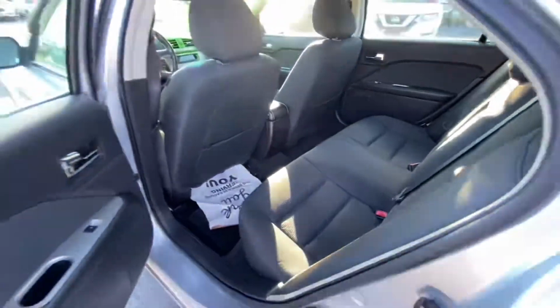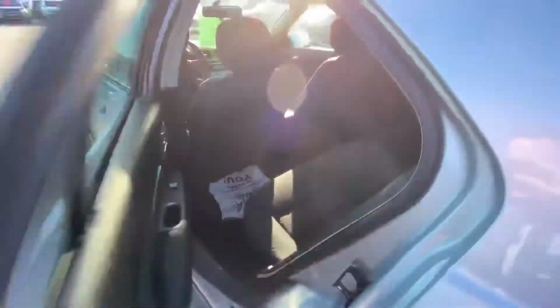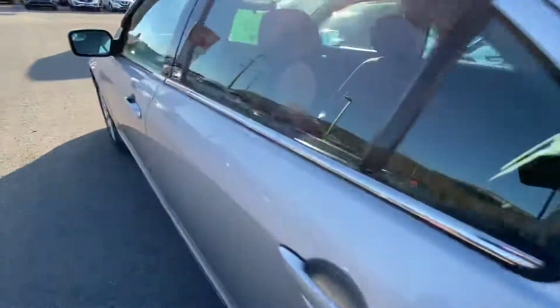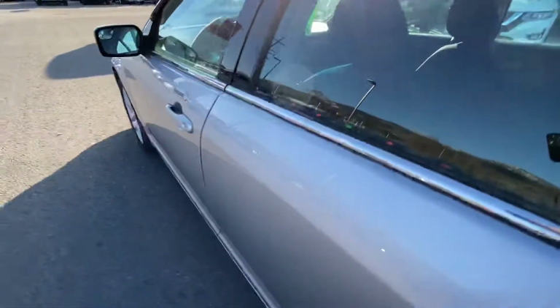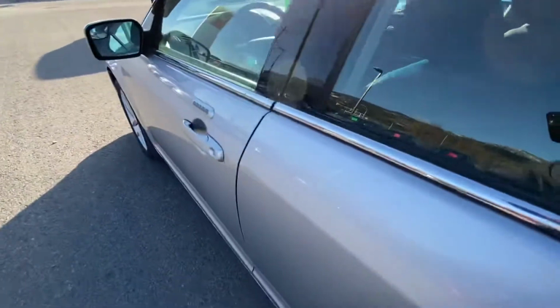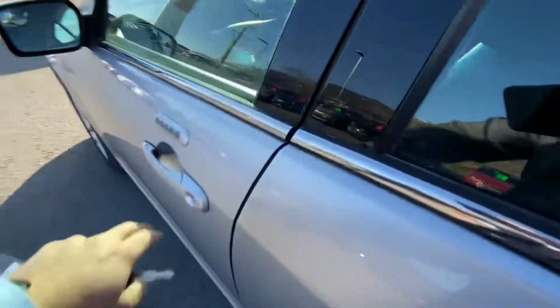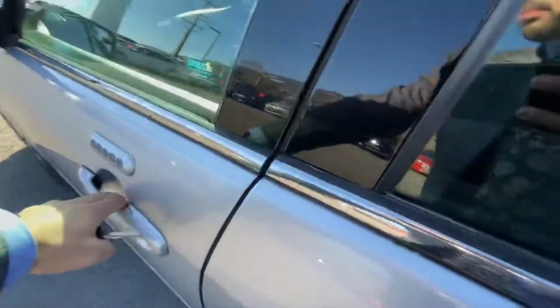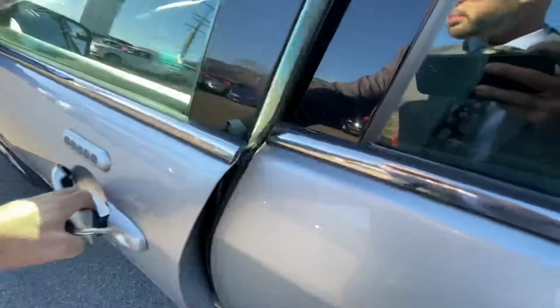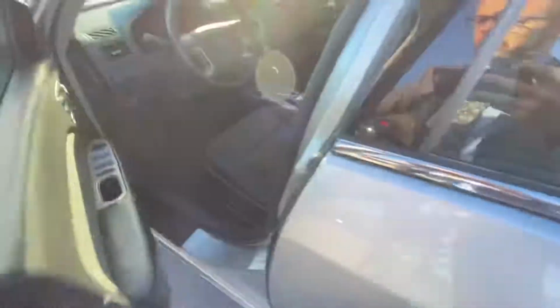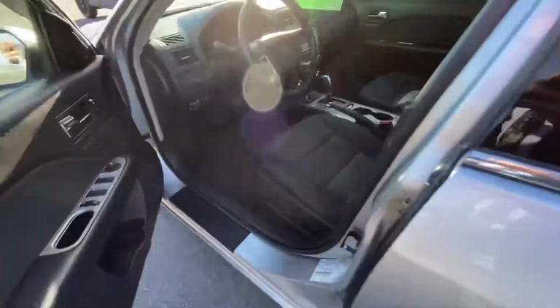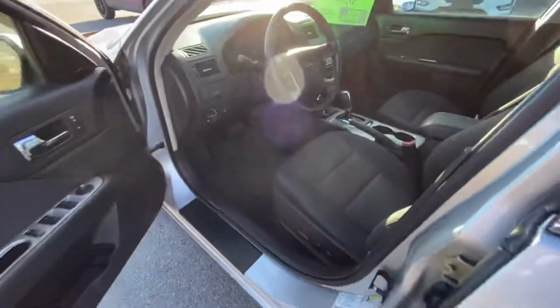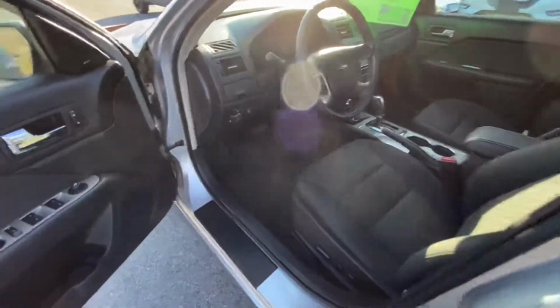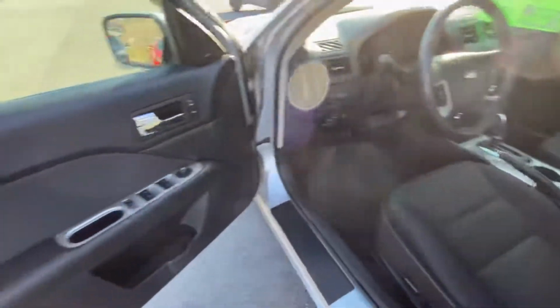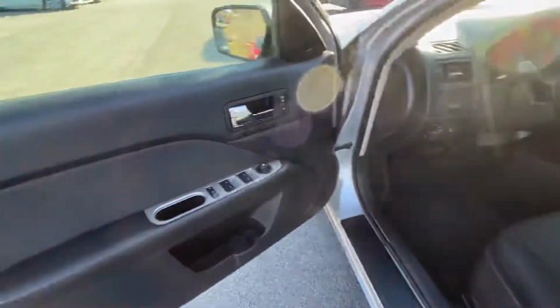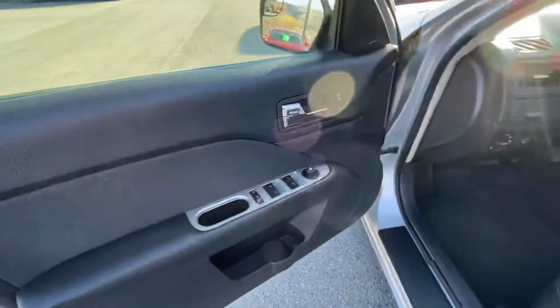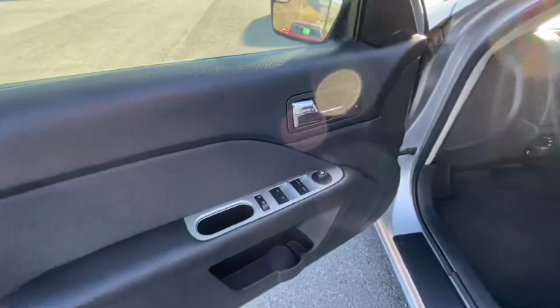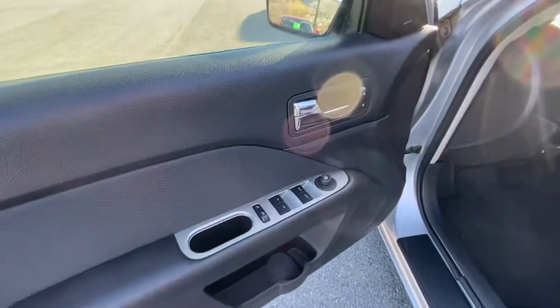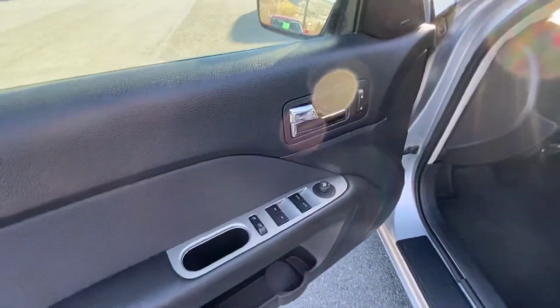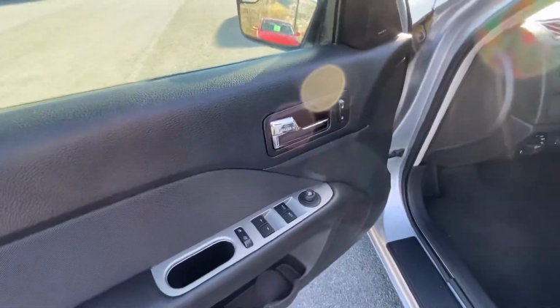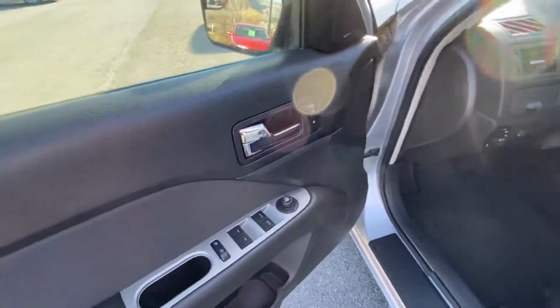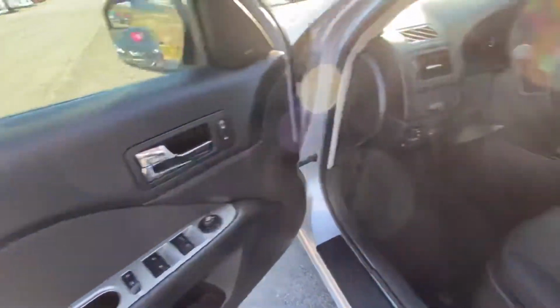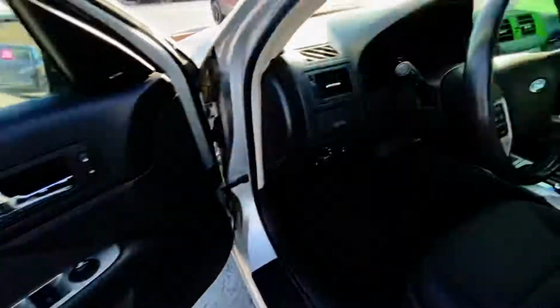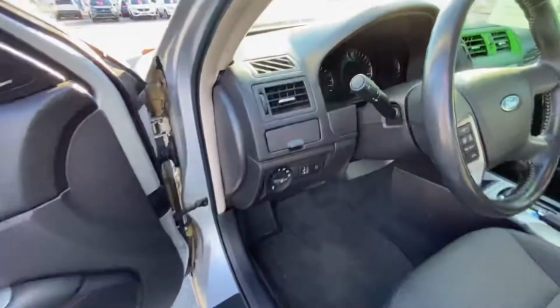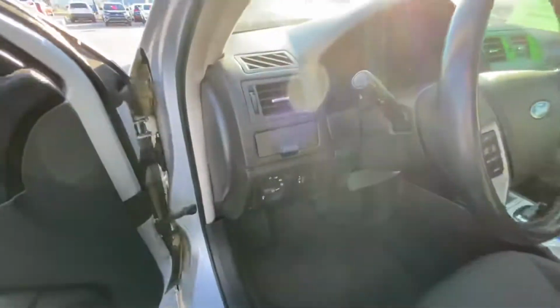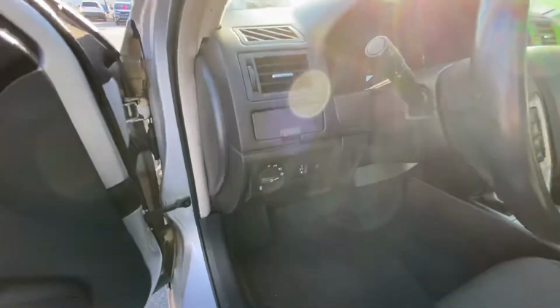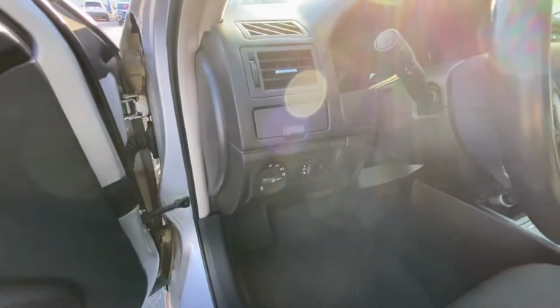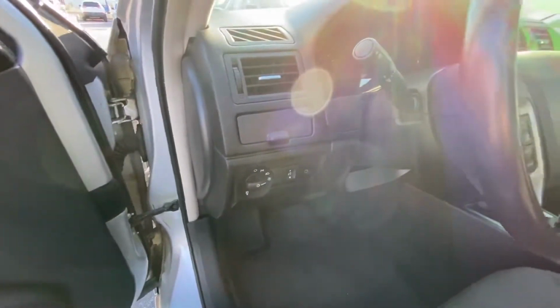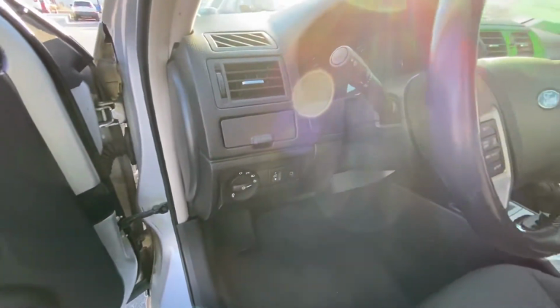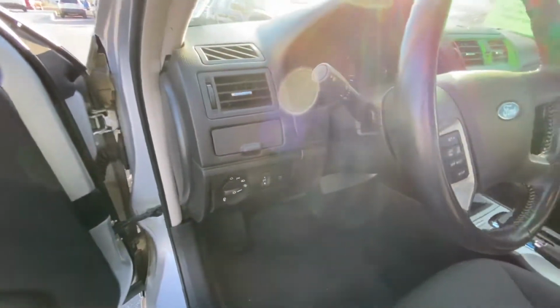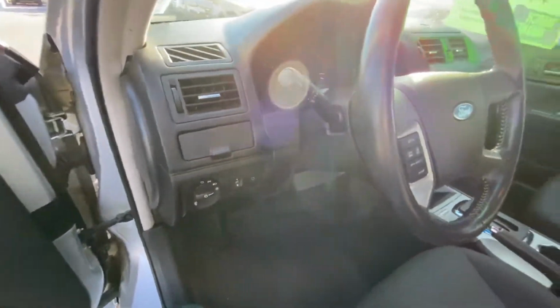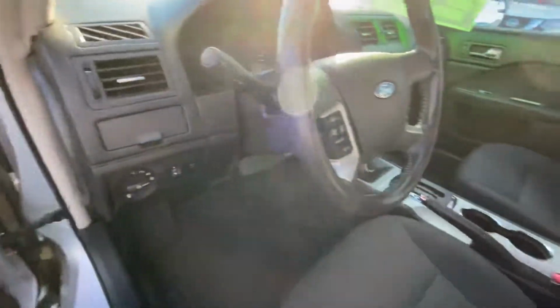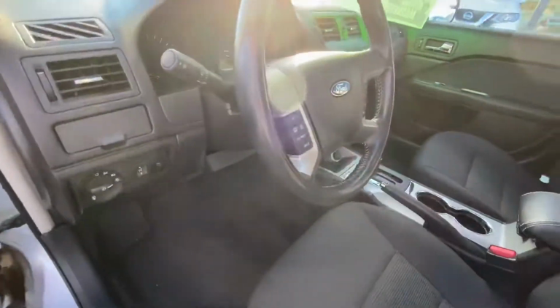Lots of room in the back and in the front as well. You have all your power options — power windows, power mirrors, power locks, and auto headlights, which is always nice. You just hop in and drive.